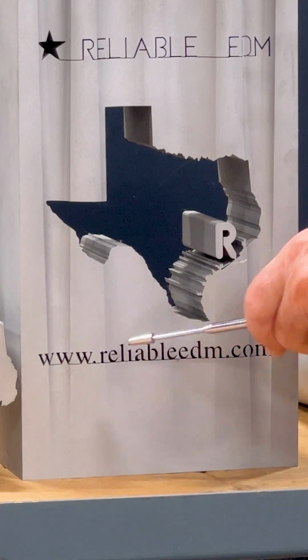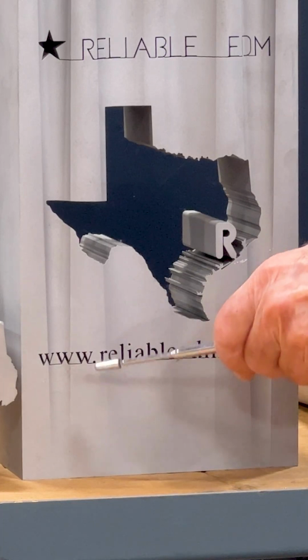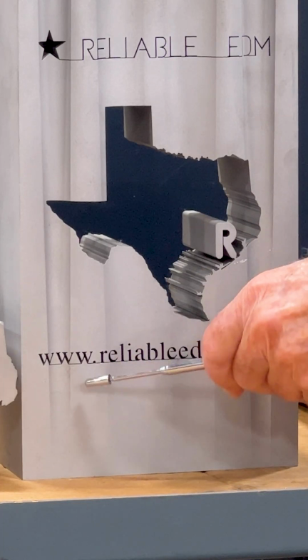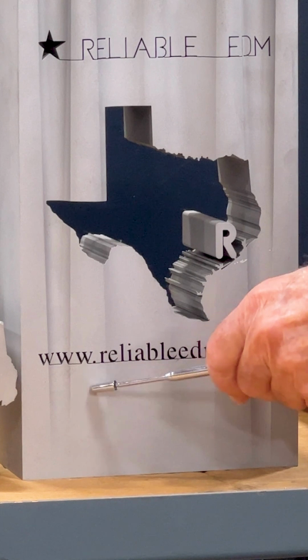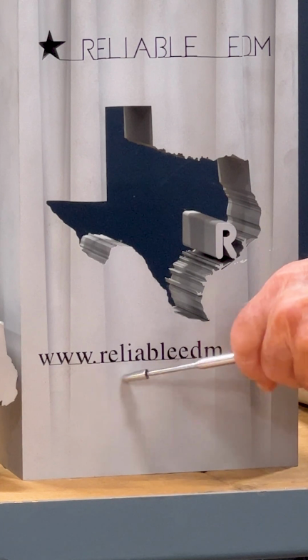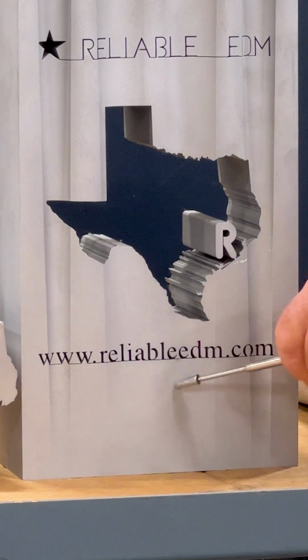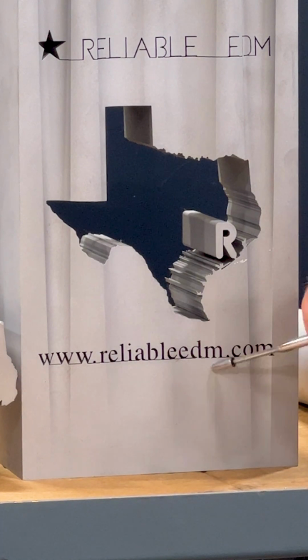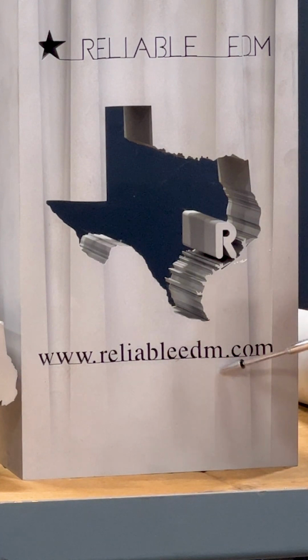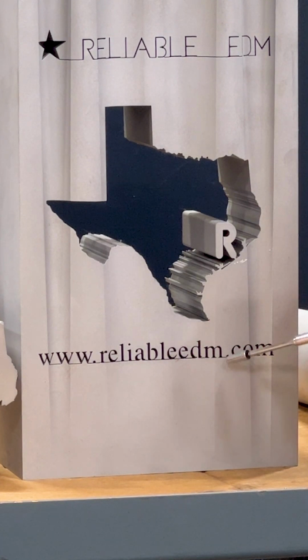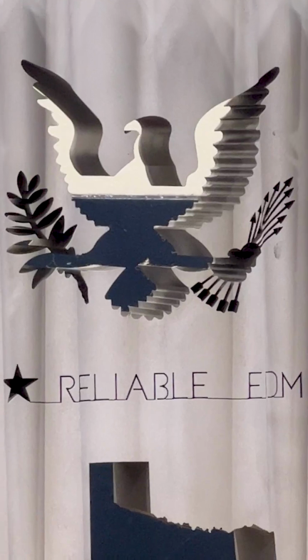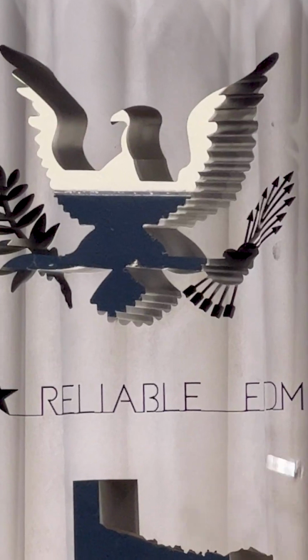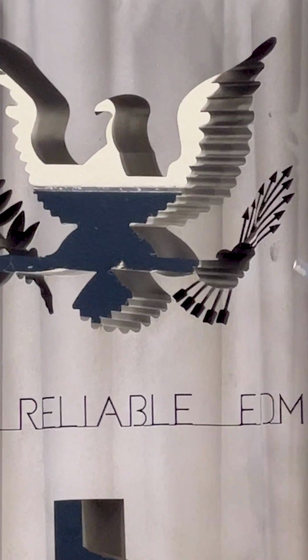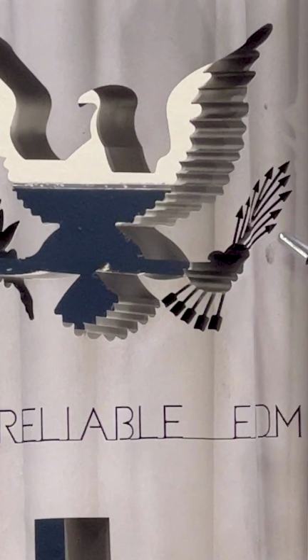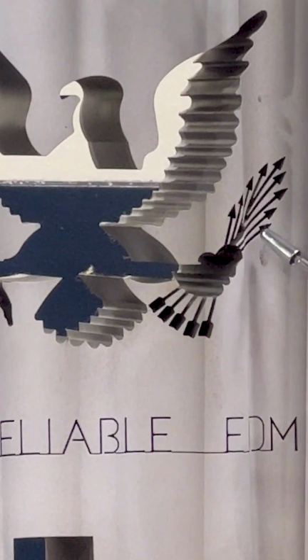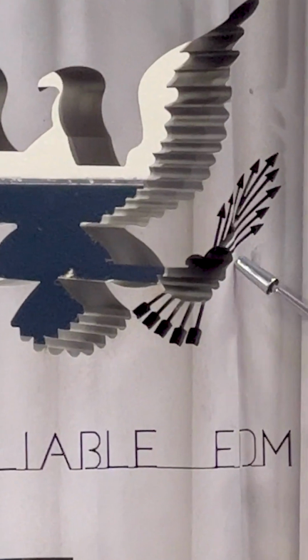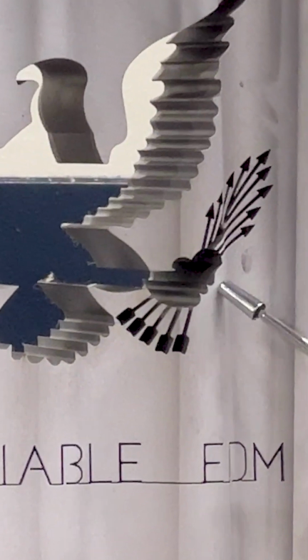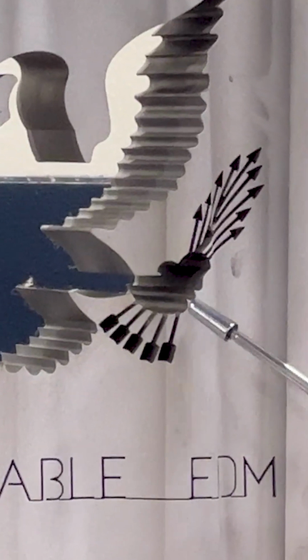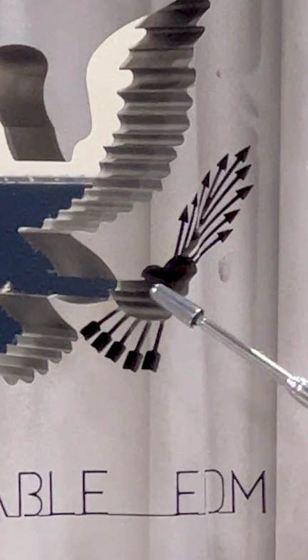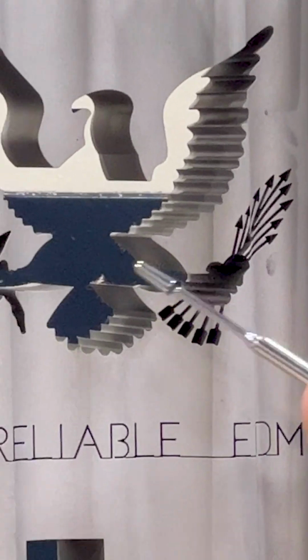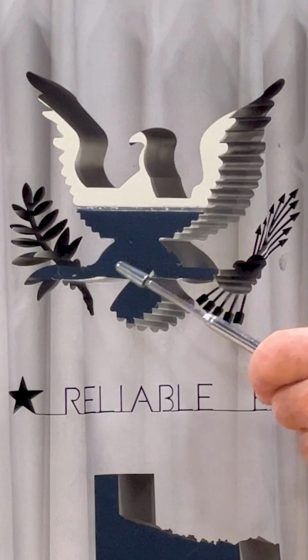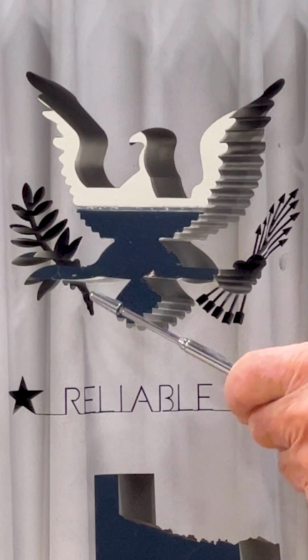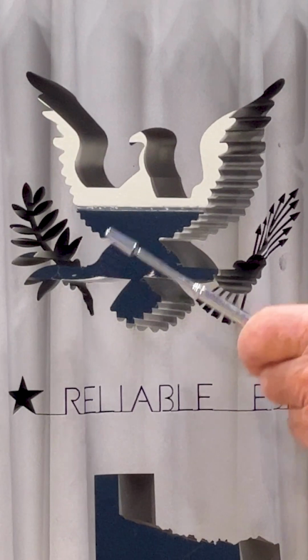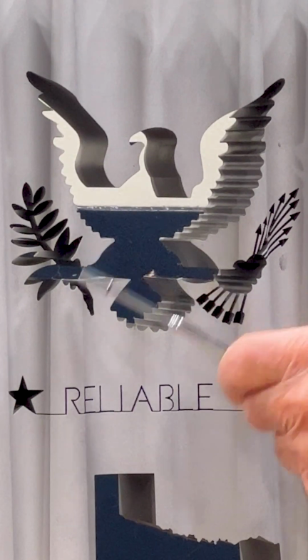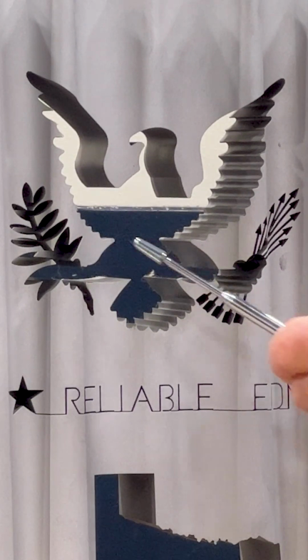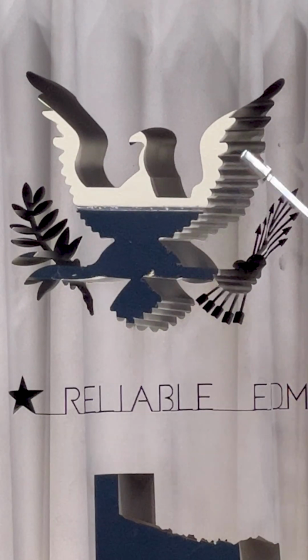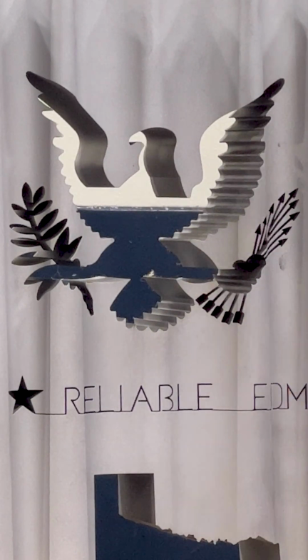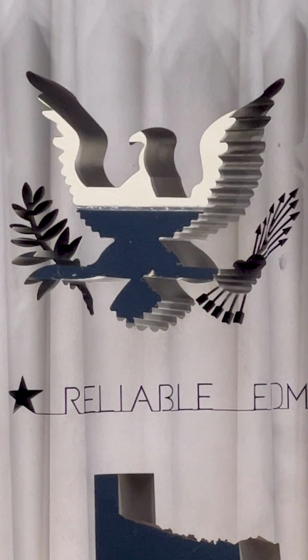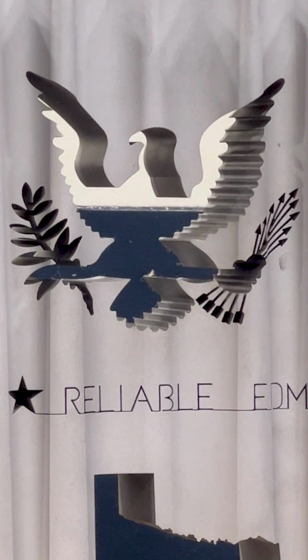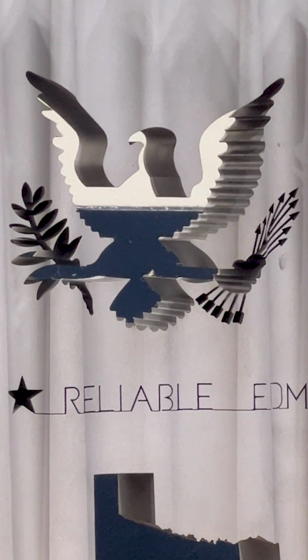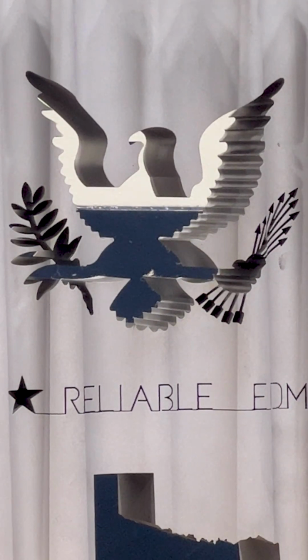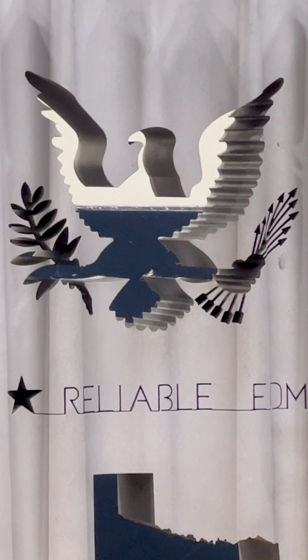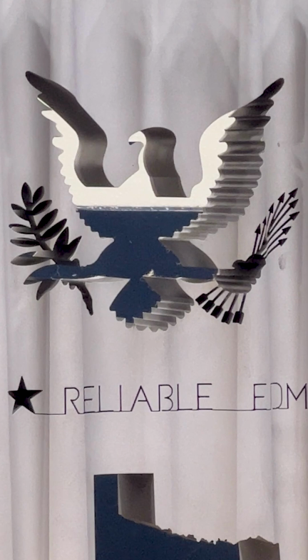Notice down here also our website. Notice the arrows. It's impossible to machine this any other way except through wire EDM.